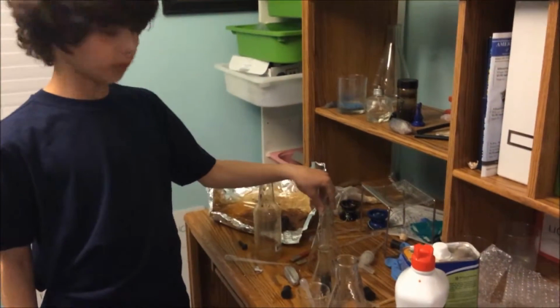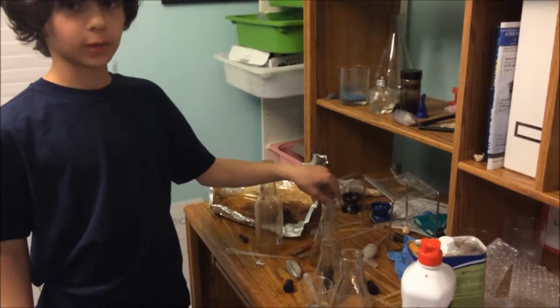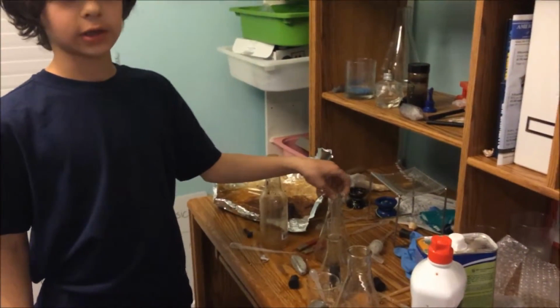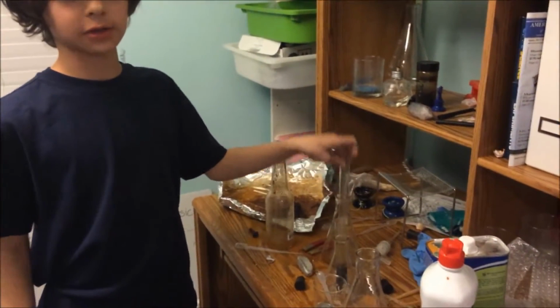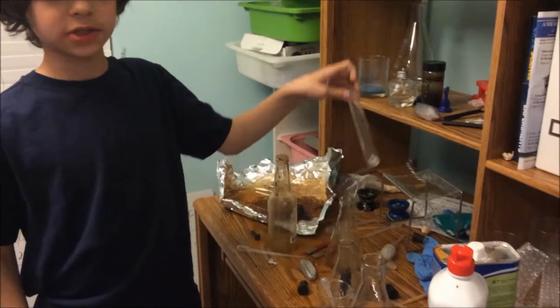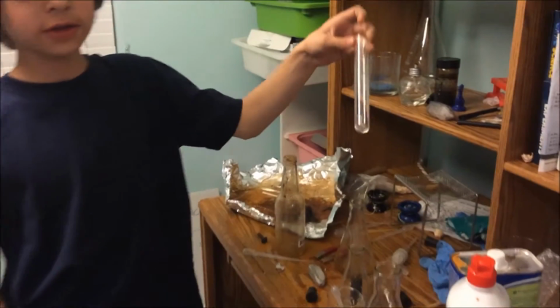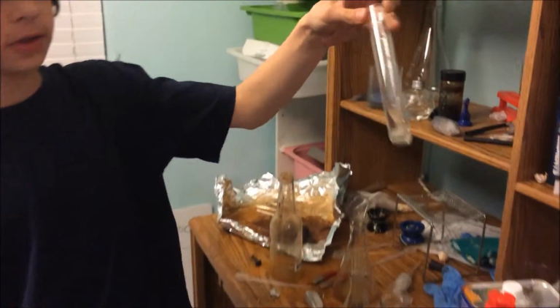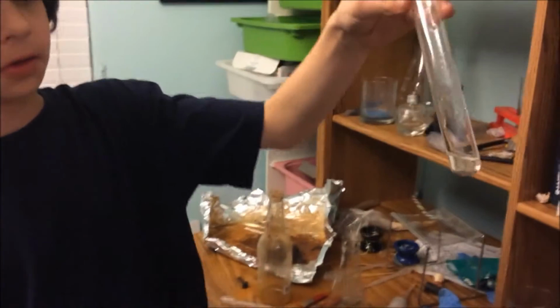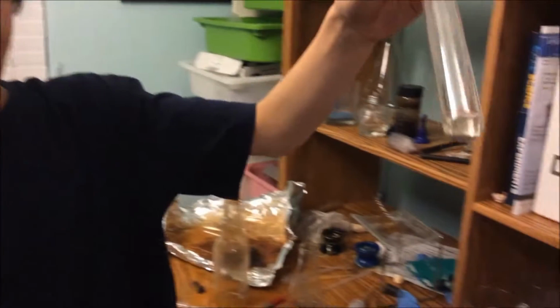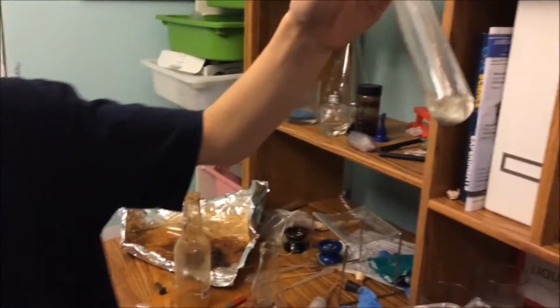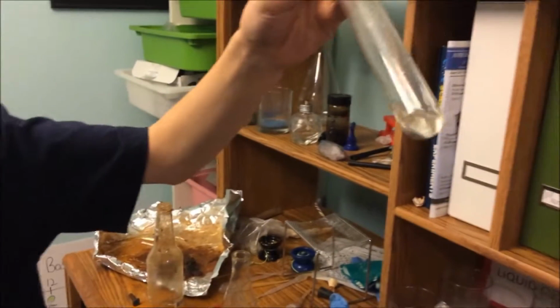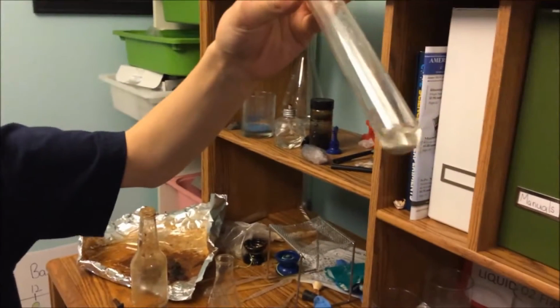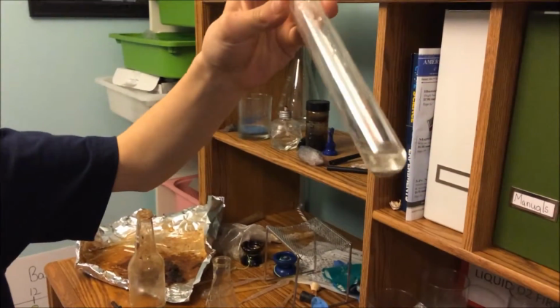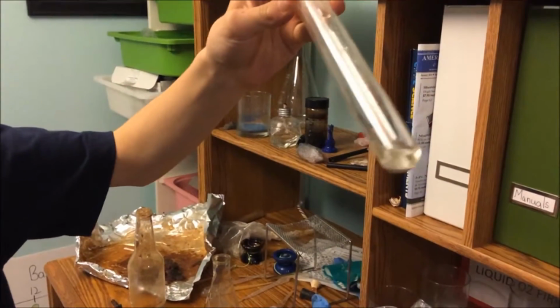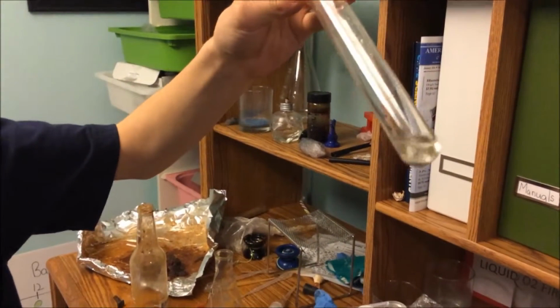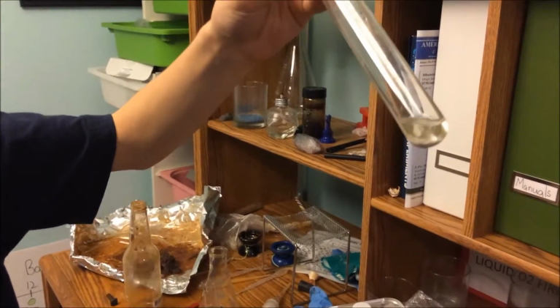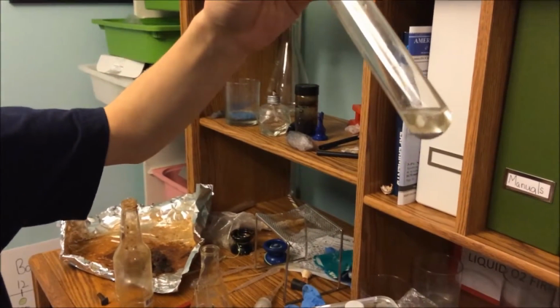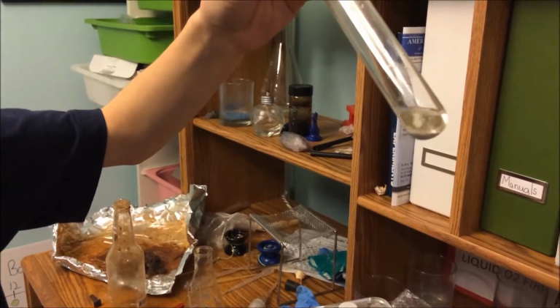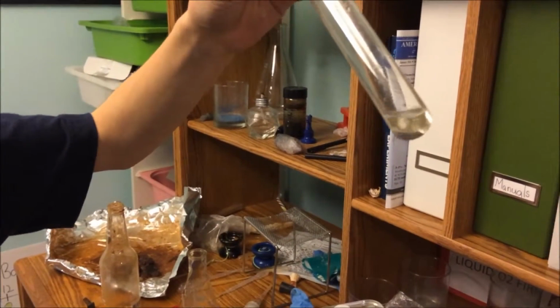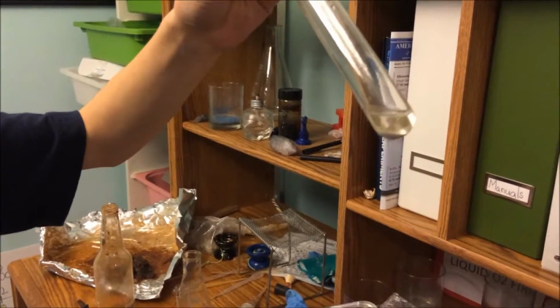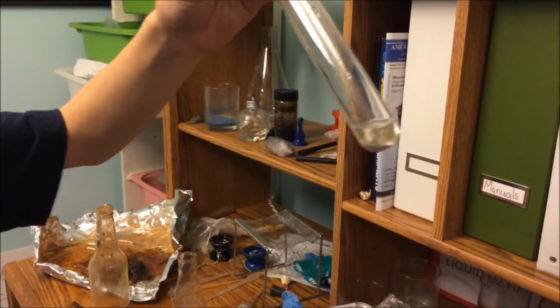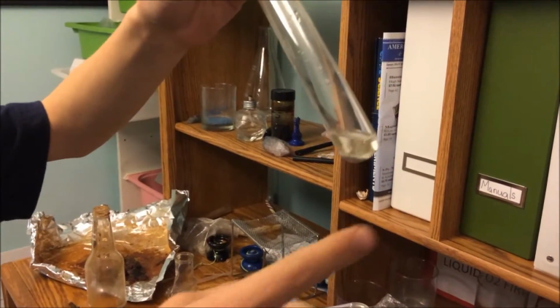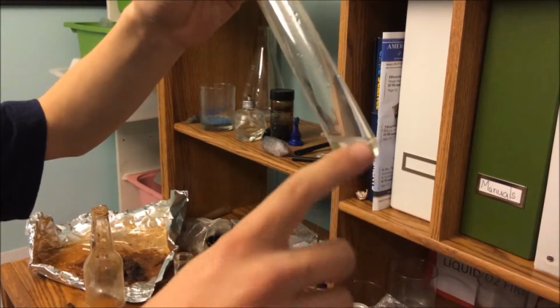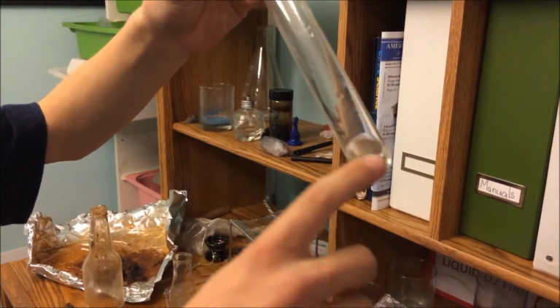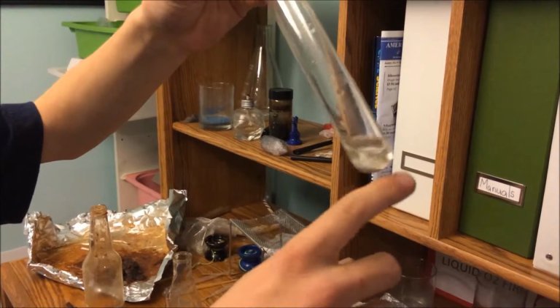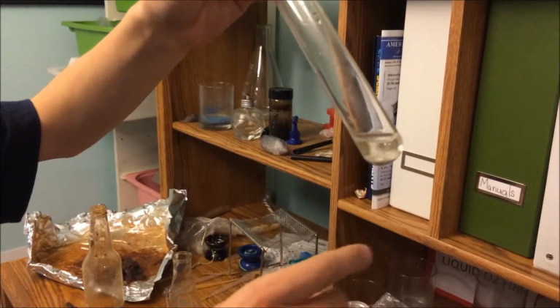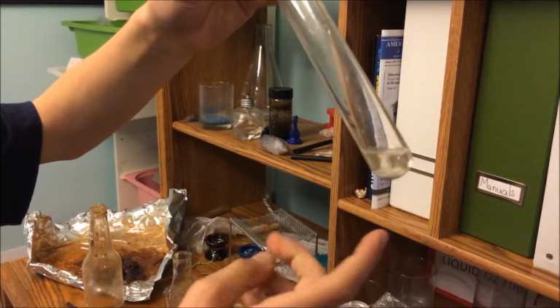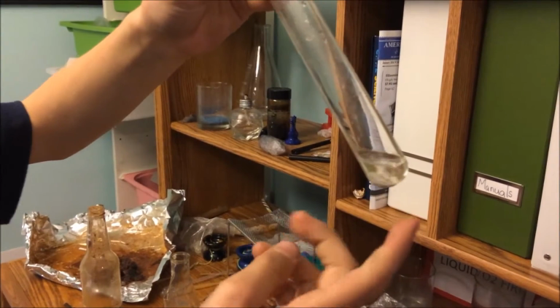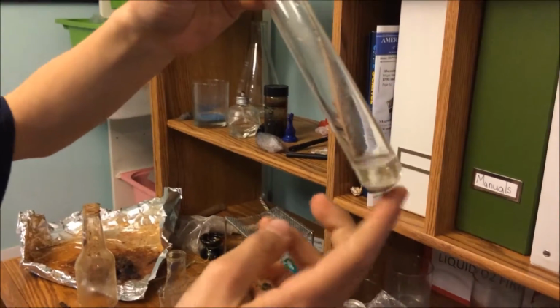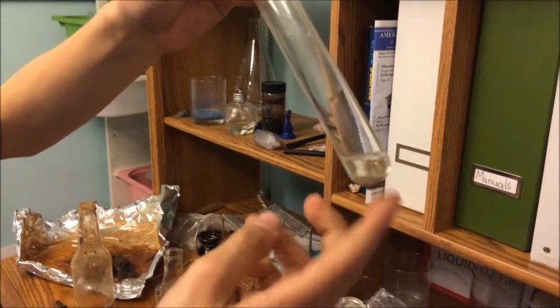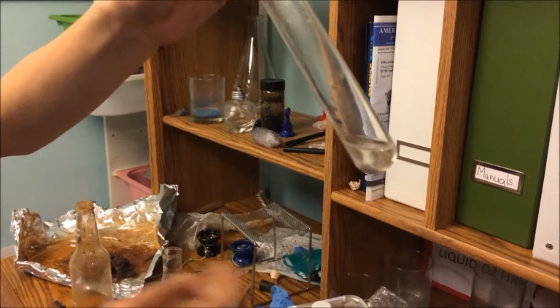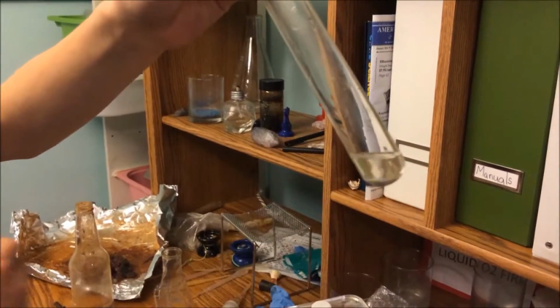They form galinstan, which is a liquid metal at room temperature. You can see it — there's a layer of water and then a layer of galinstan.